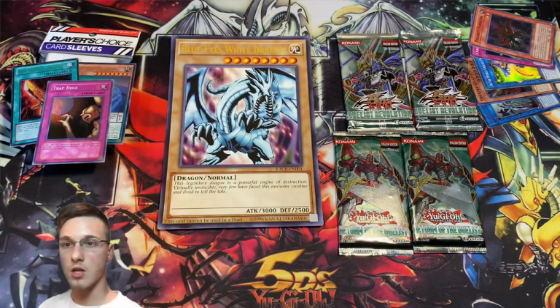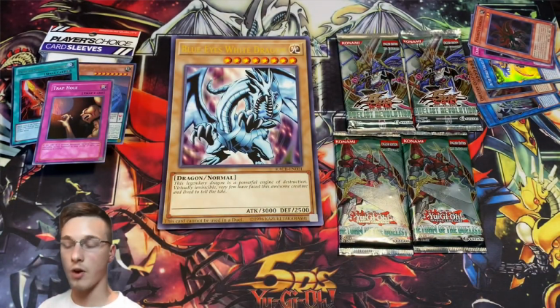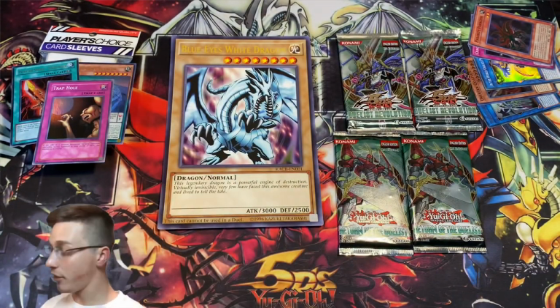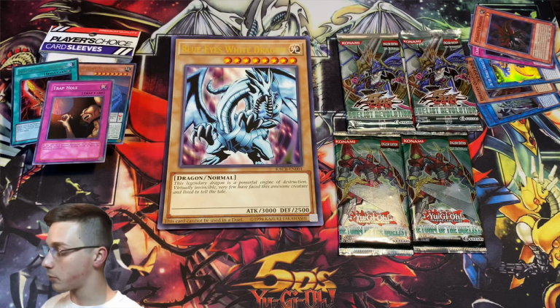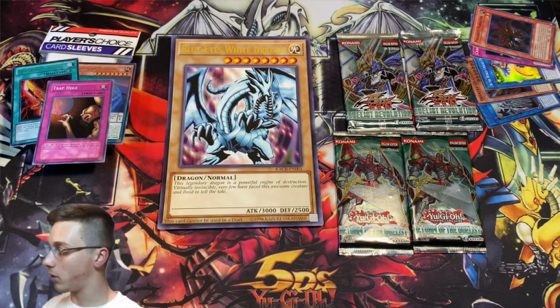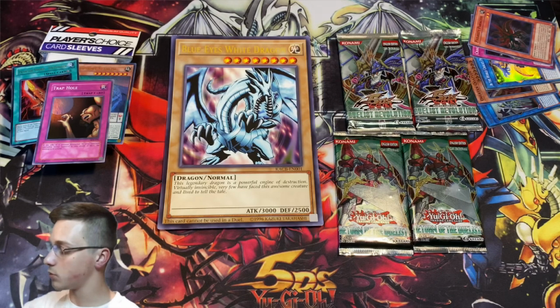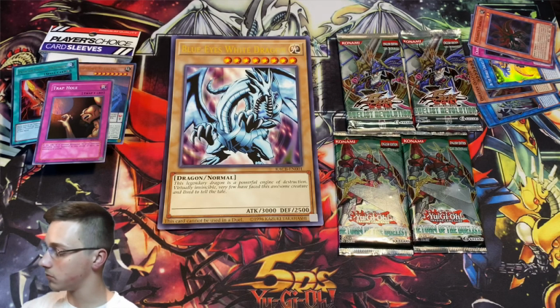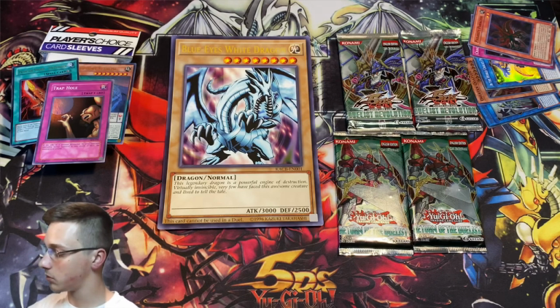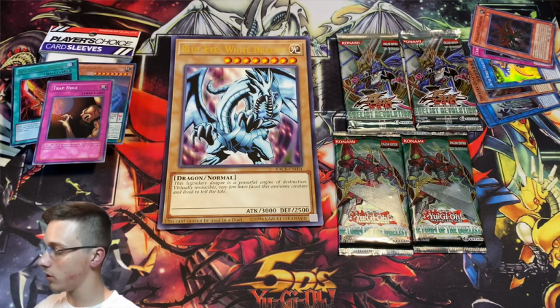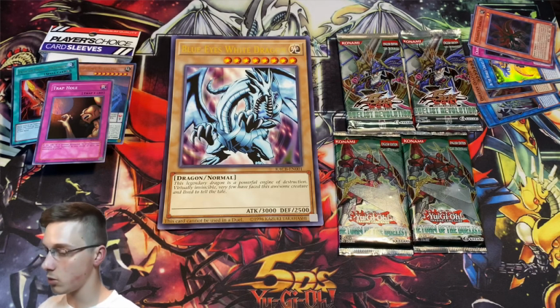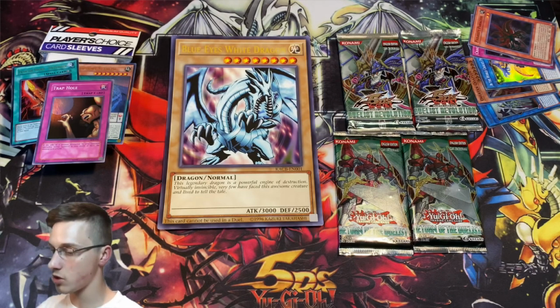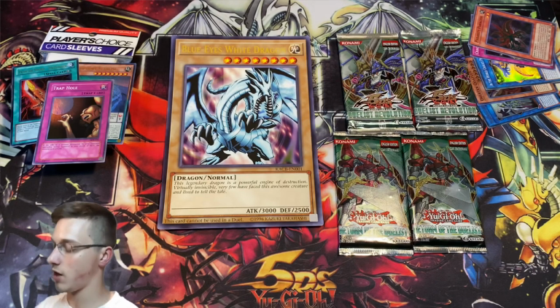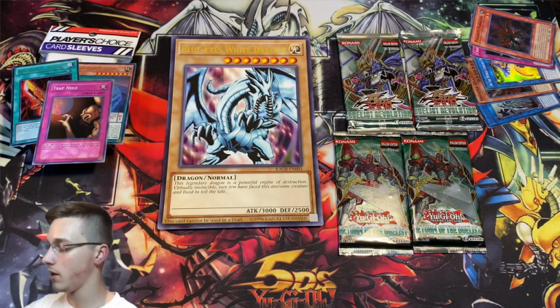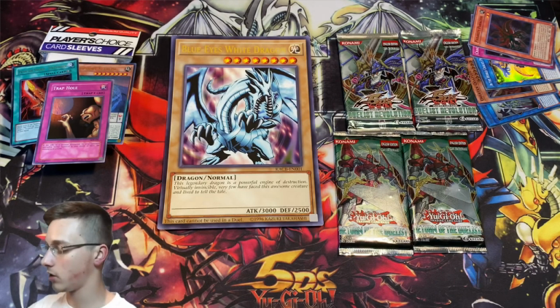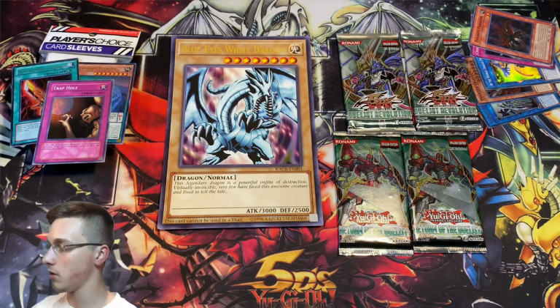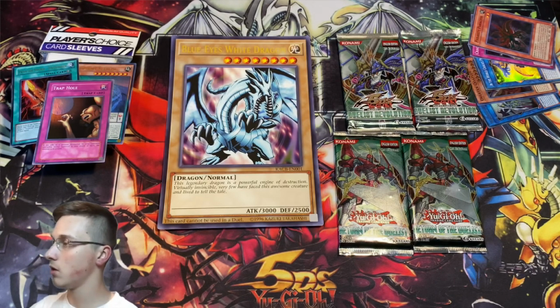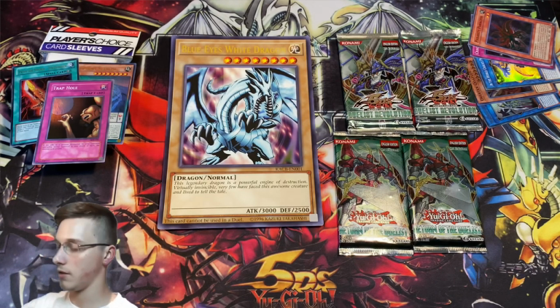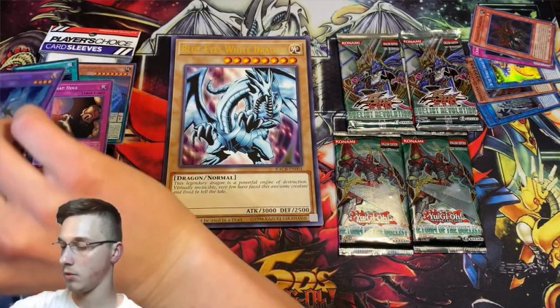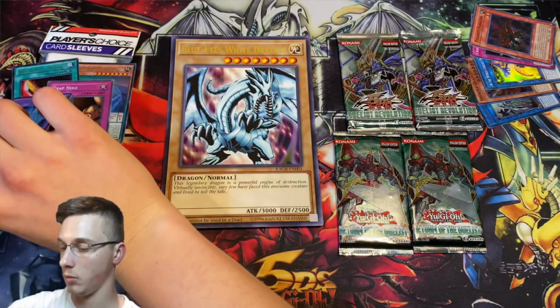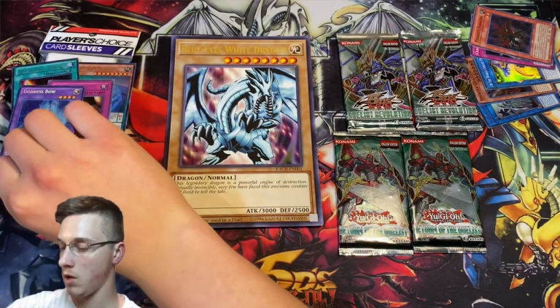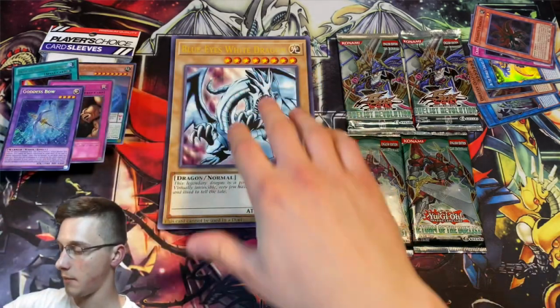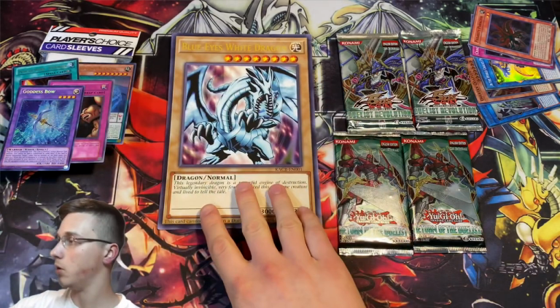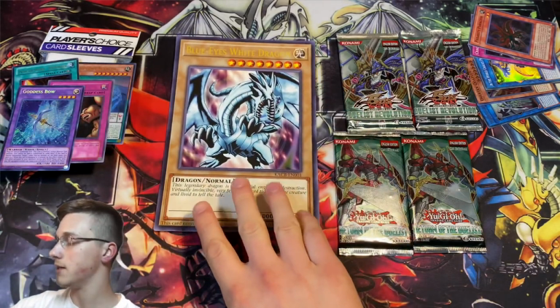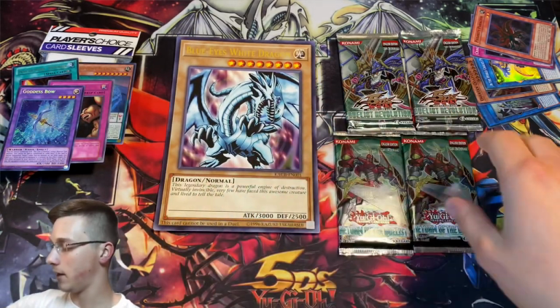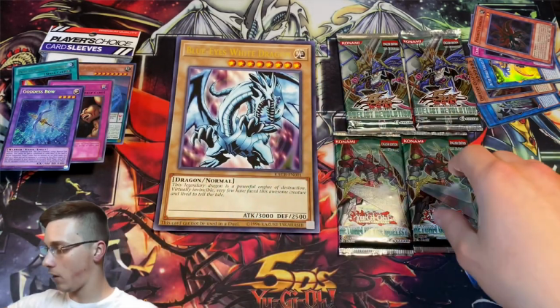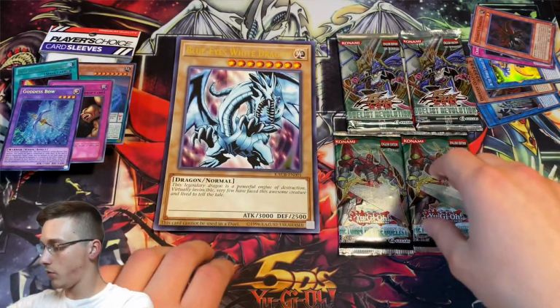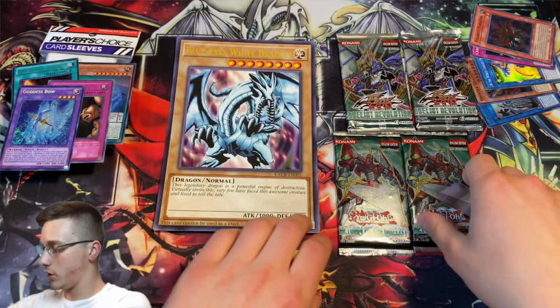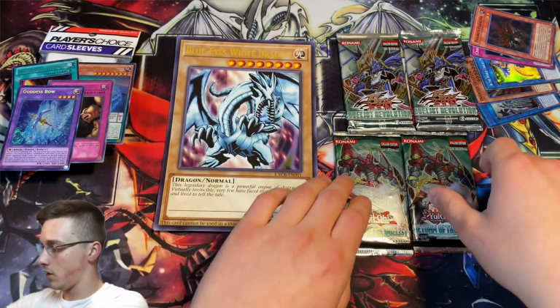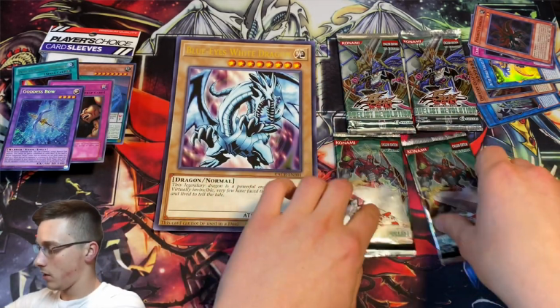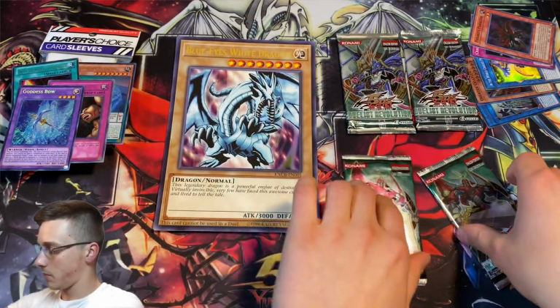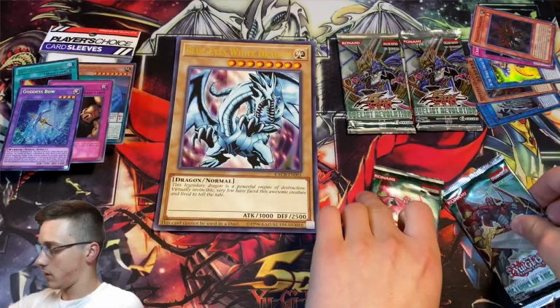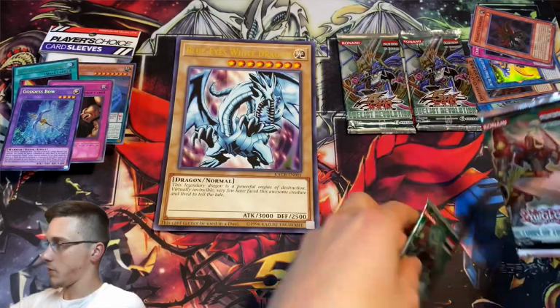The lighting looks quite good today. Aquamadoor, Uraby, Medabat, Skull Red Bird, and Man Eater Bug — look at those vanillas. But we've got a beautiful Trap Hole, great for some value back out of our box. So I think that was a pretty good box, guys — we've got some good holos, two ultras, a Trap Hole, and a Goddess Bow. We've also got our Blue-Eyes here. Now let's move on to some Return of the Duelist packs.